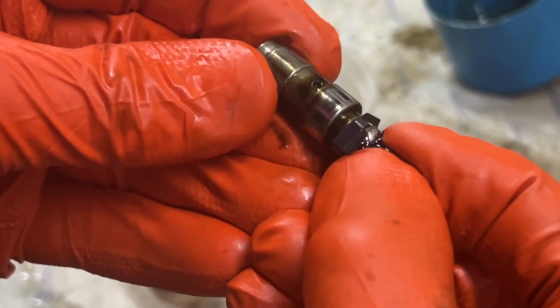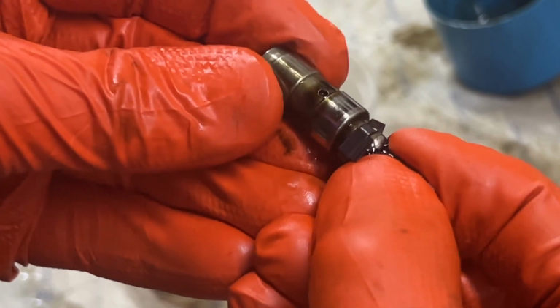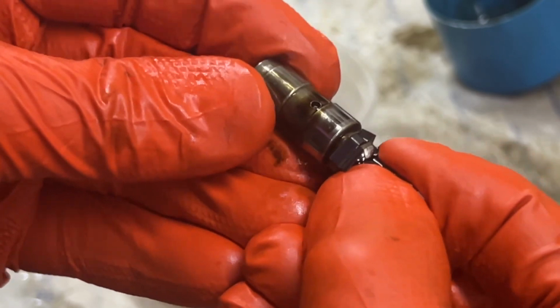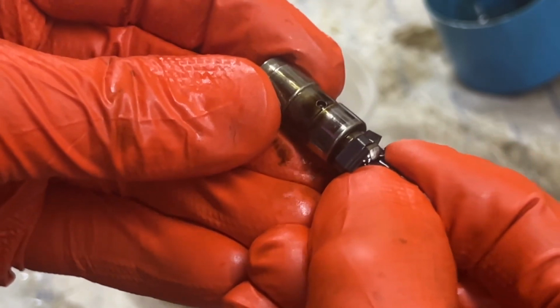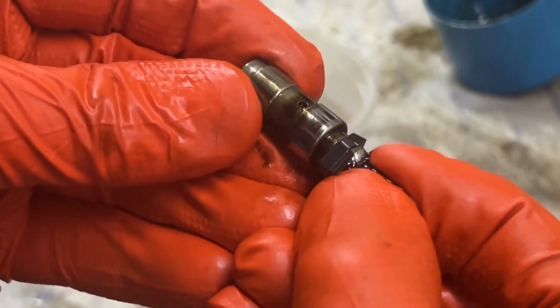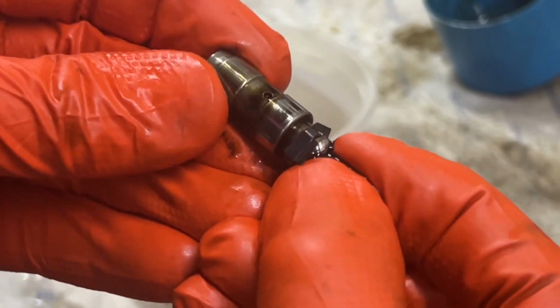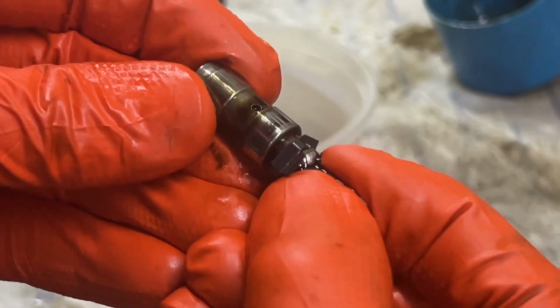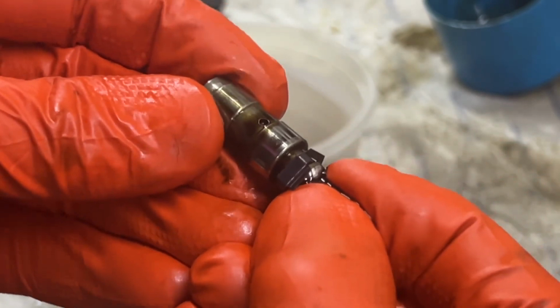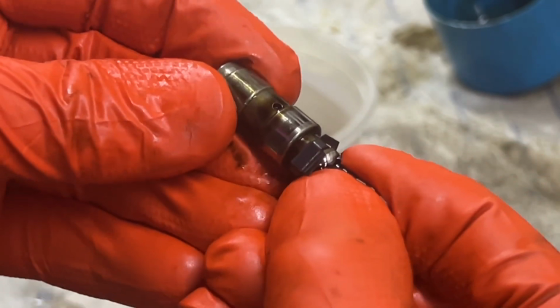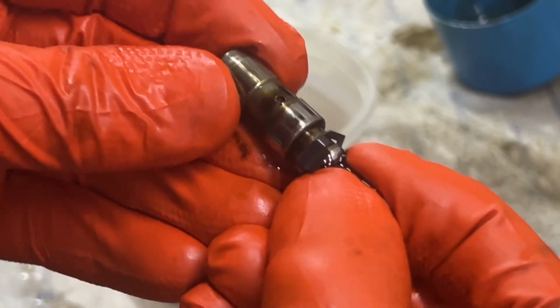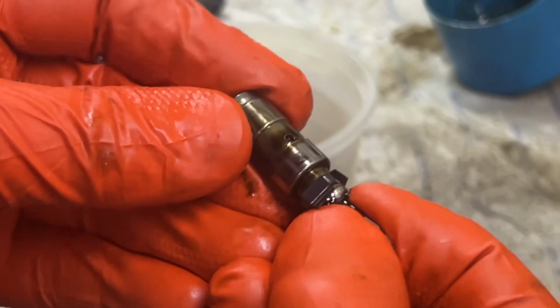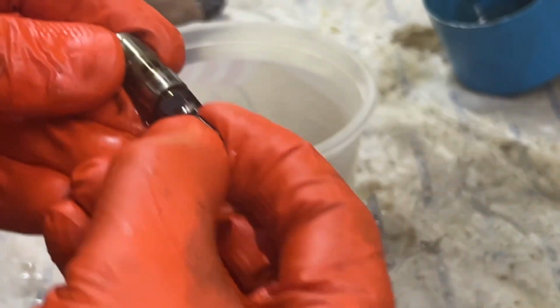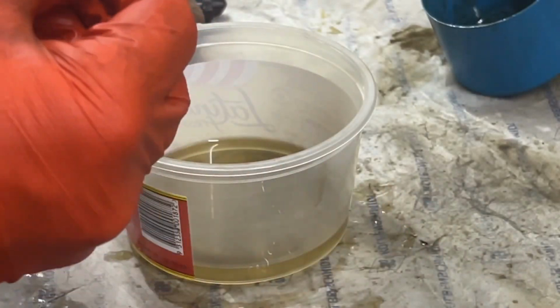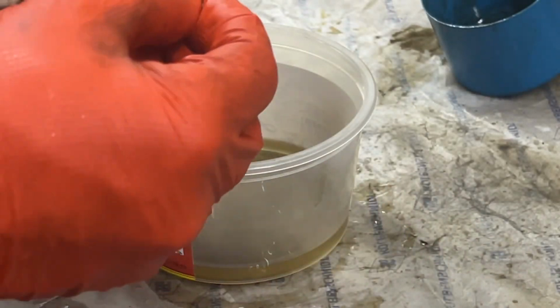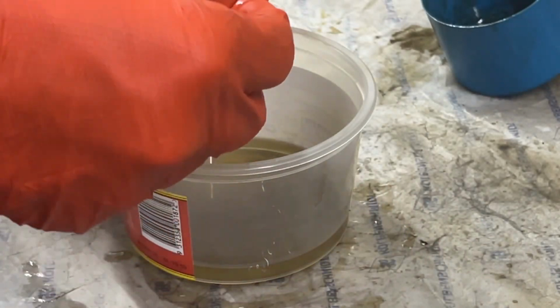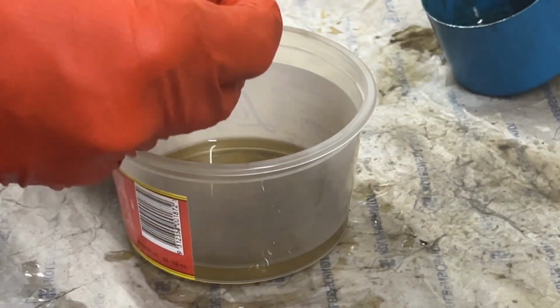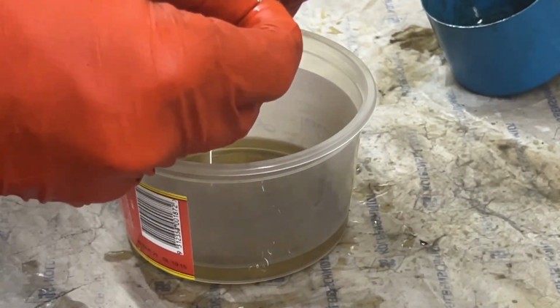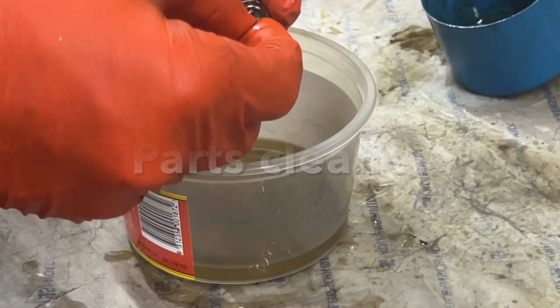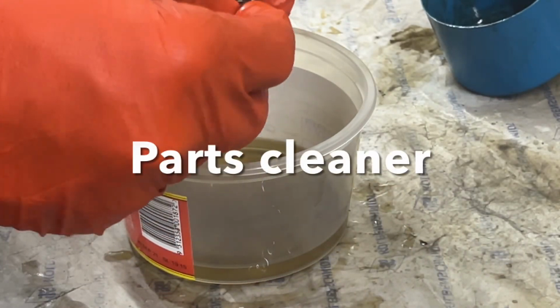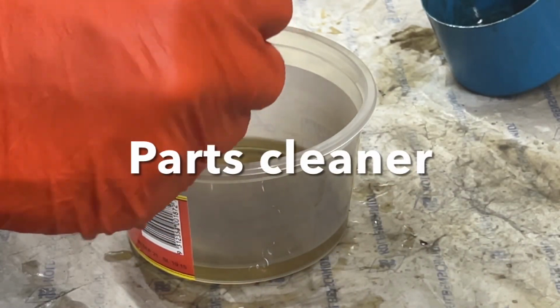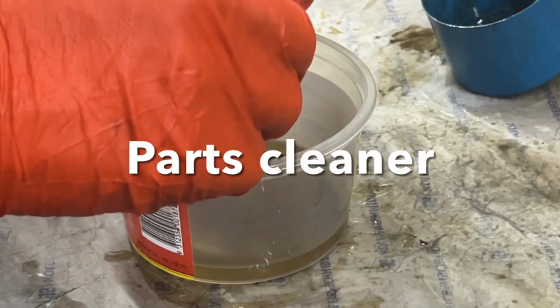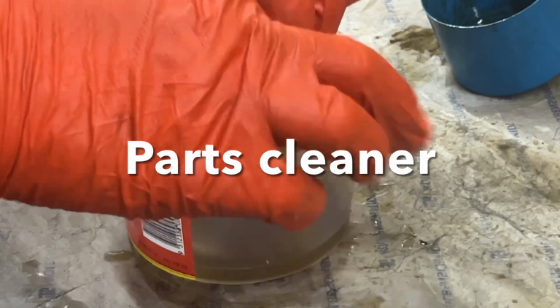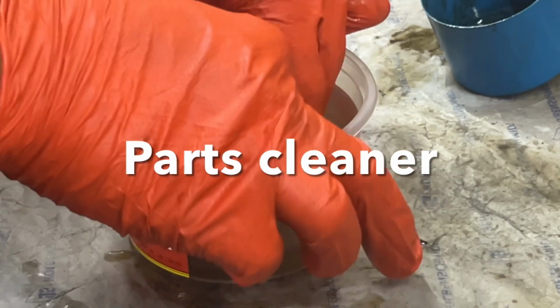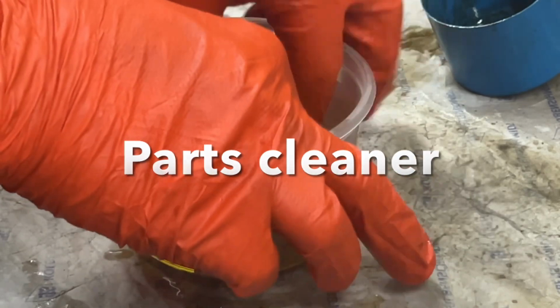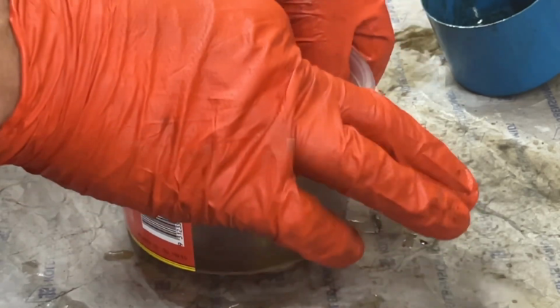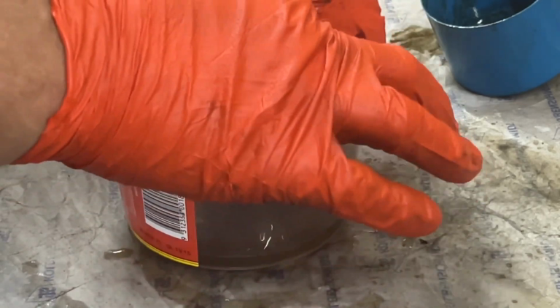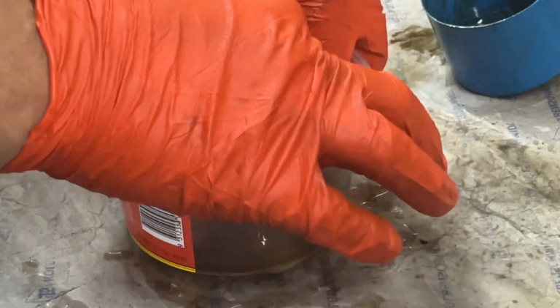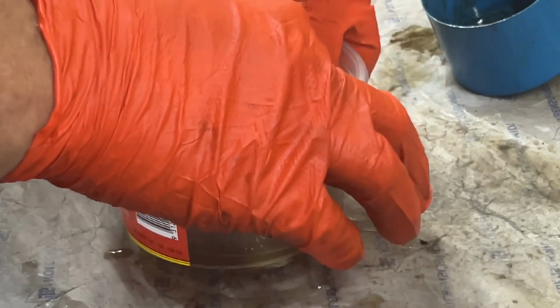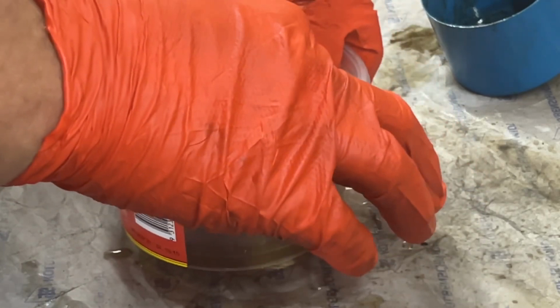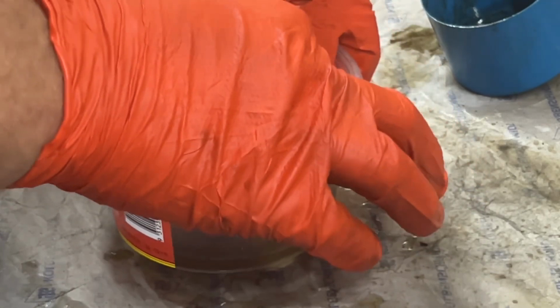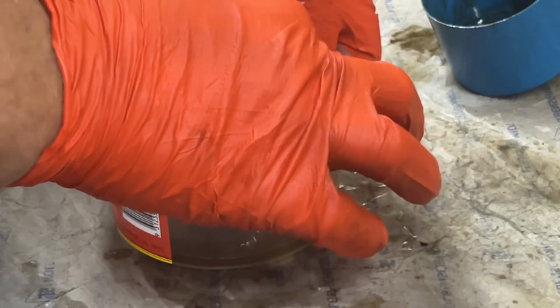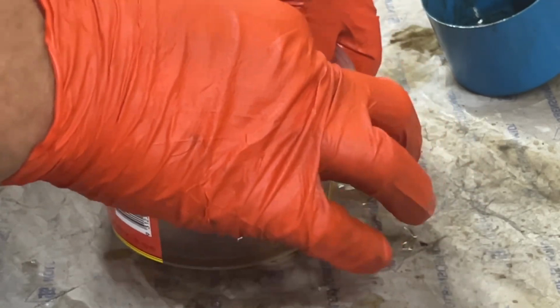This is not a seized lifter - this is looking good. Now what we can do is, while holding it like this, put it in the fluid and pump it to try and clean out all the old oil and flush it out.